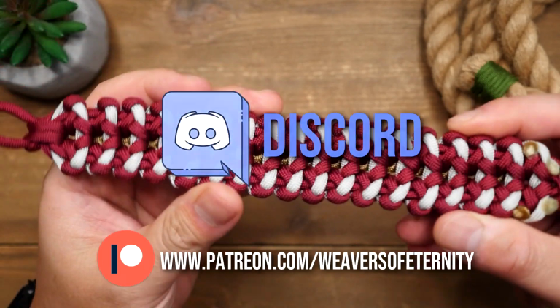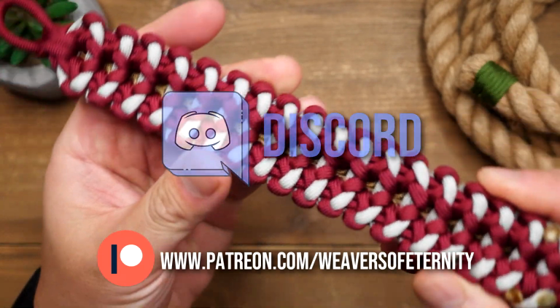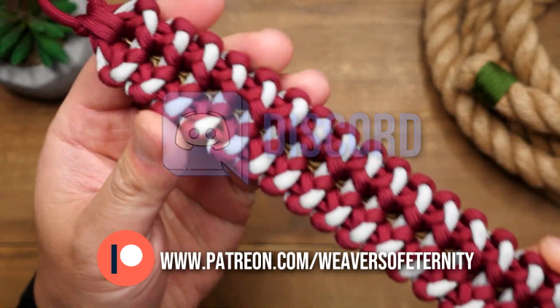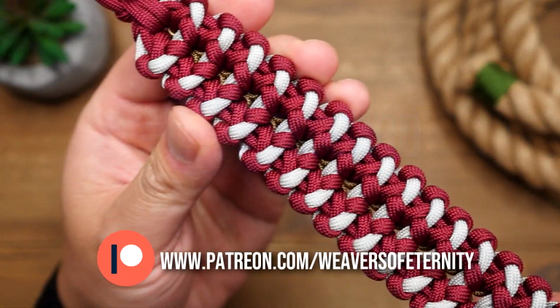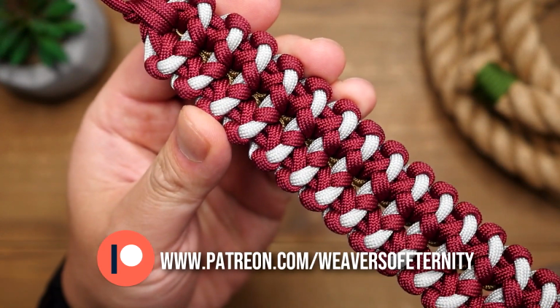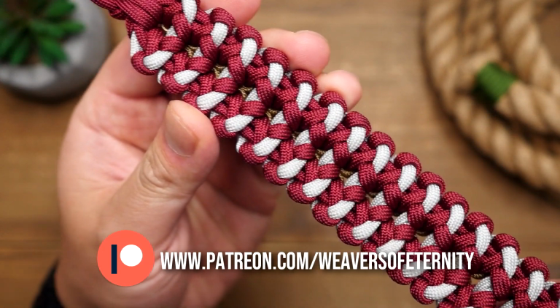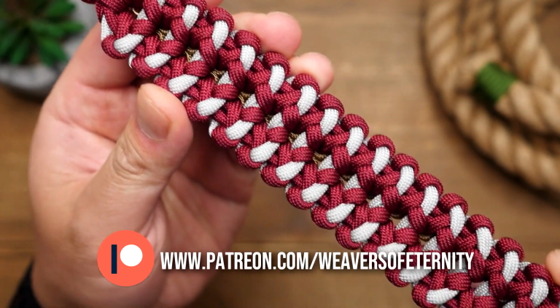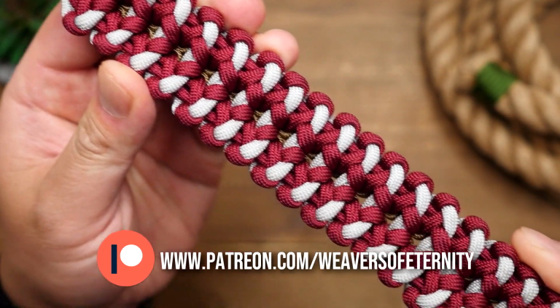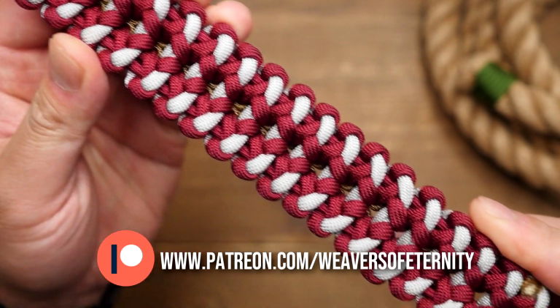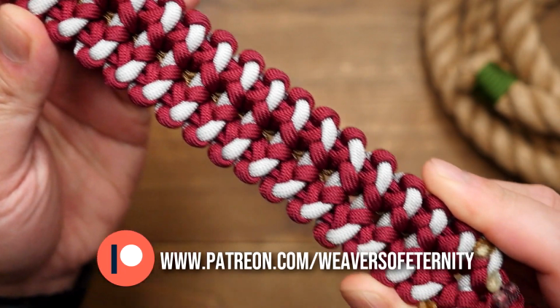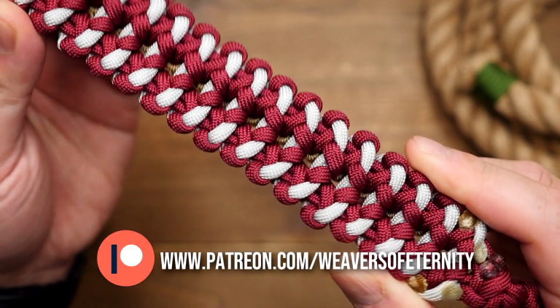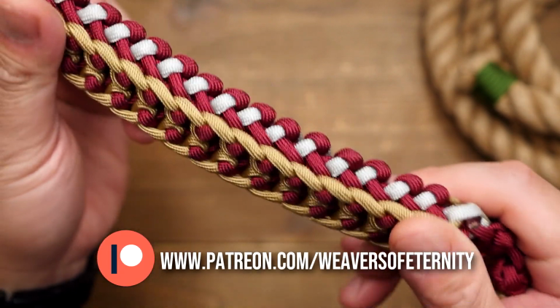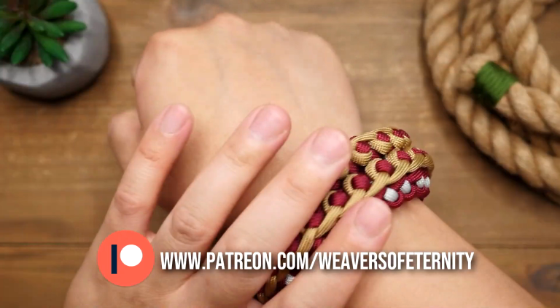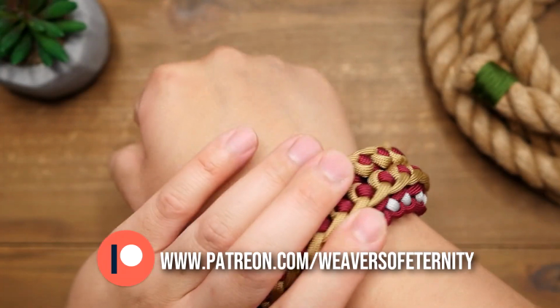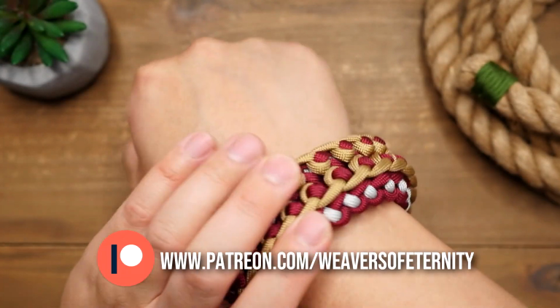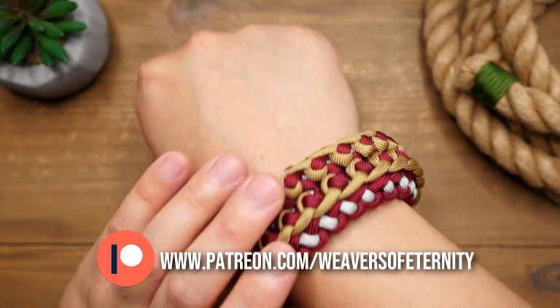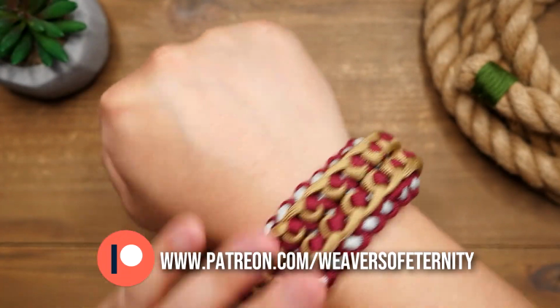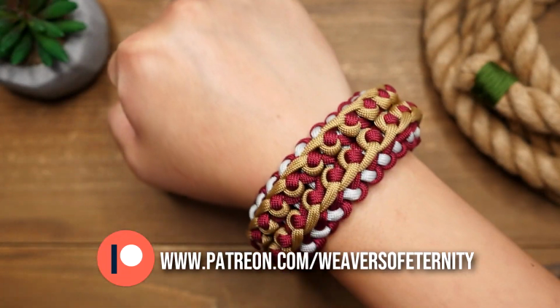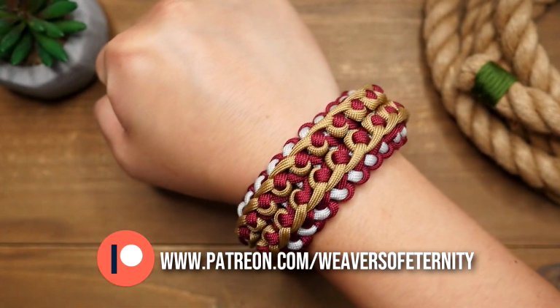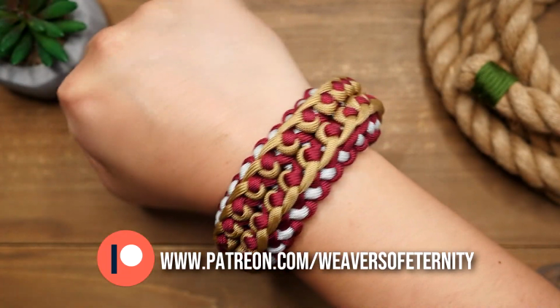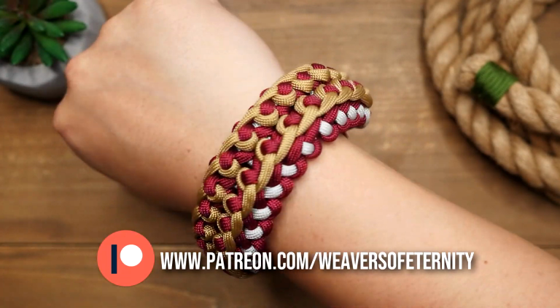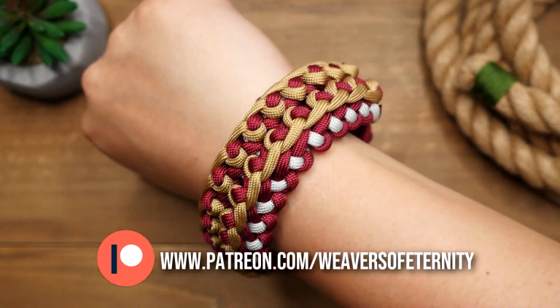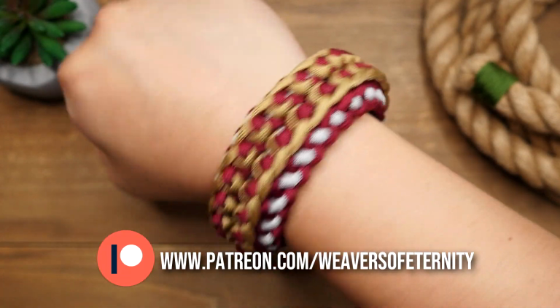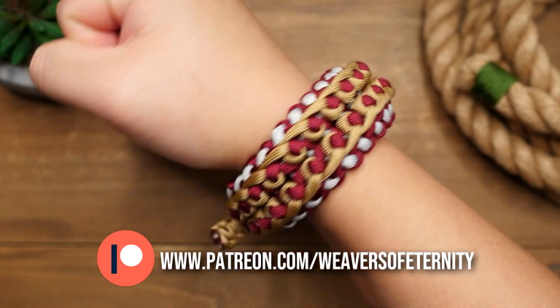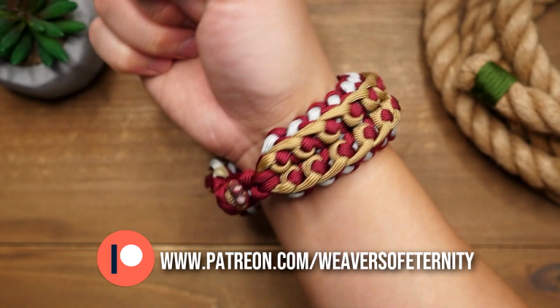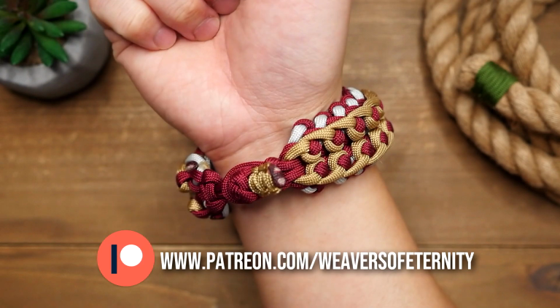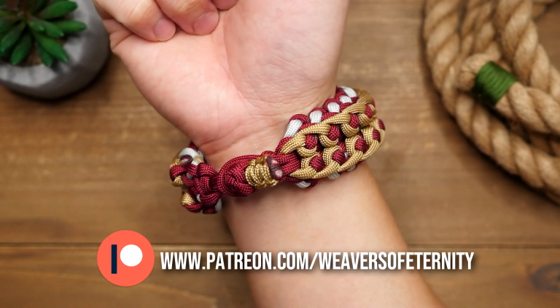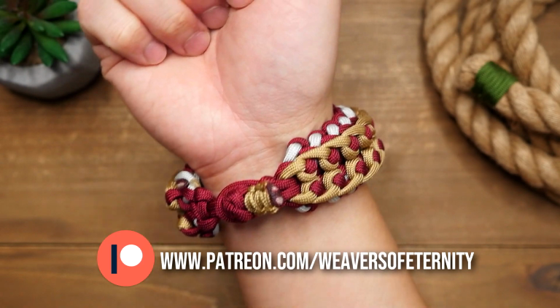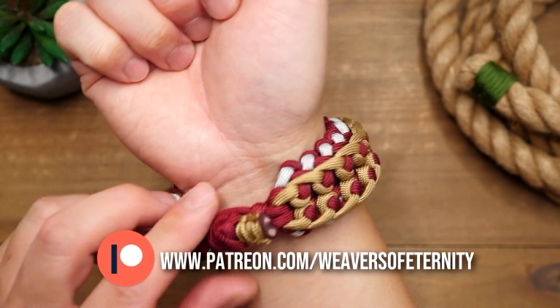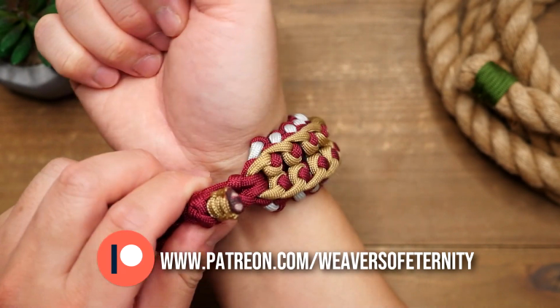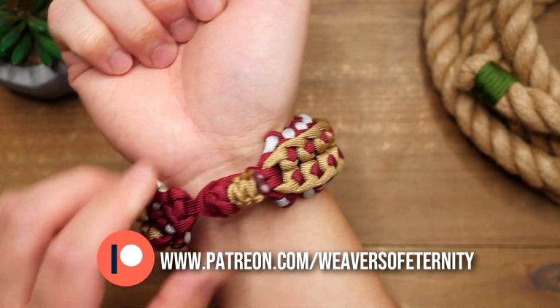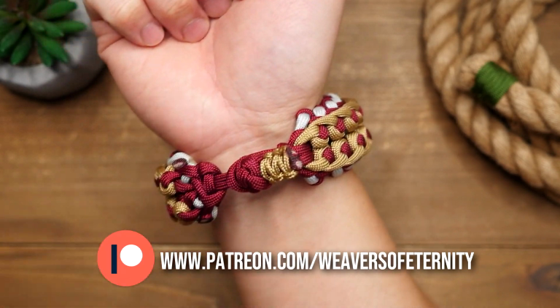A huge thank you to all my current Patreon supporters — you all are the best and are doing the most for this channel, and I appreciate your generosity. For everyone else, I thank you for even considering.